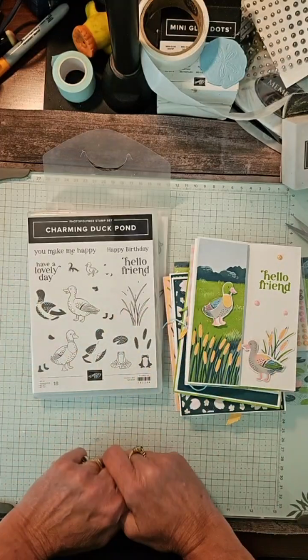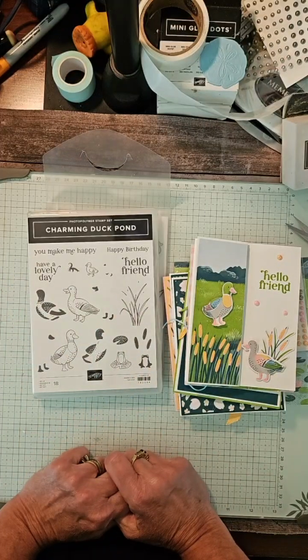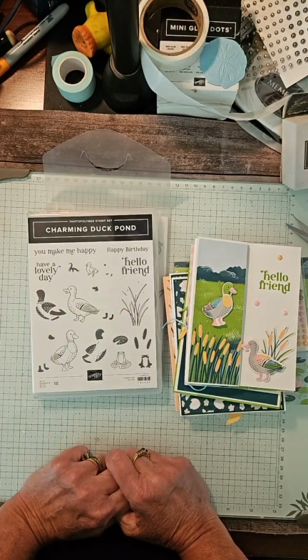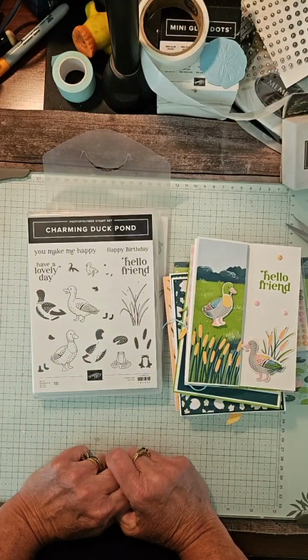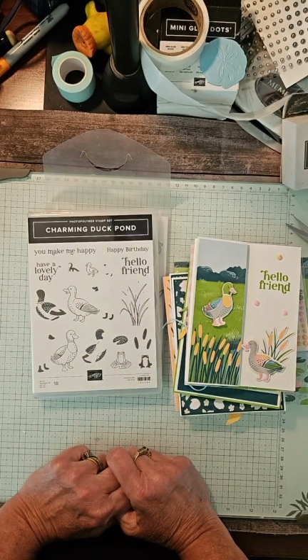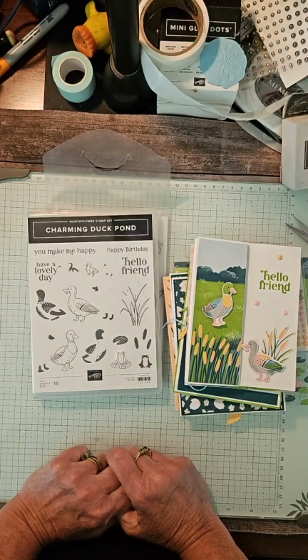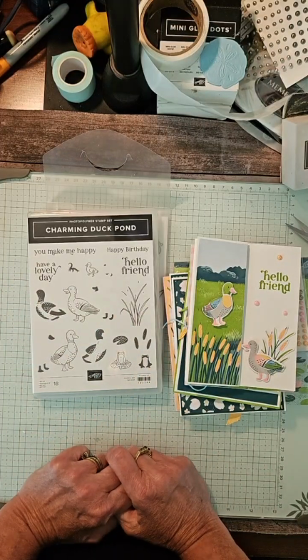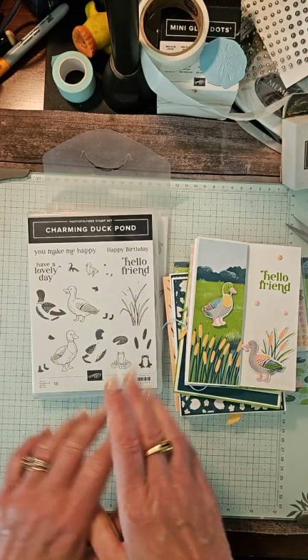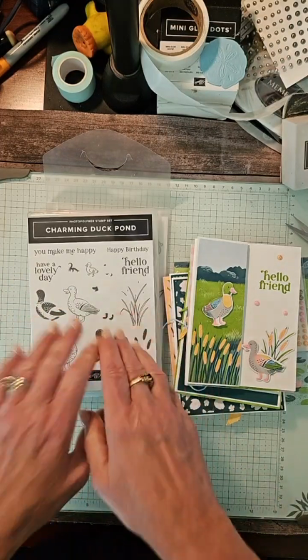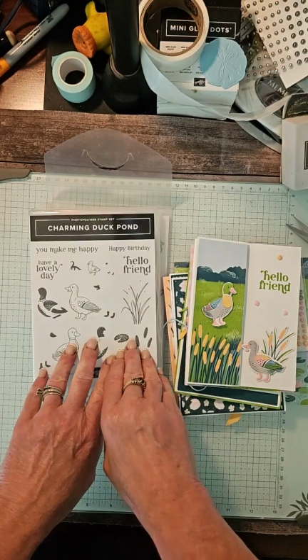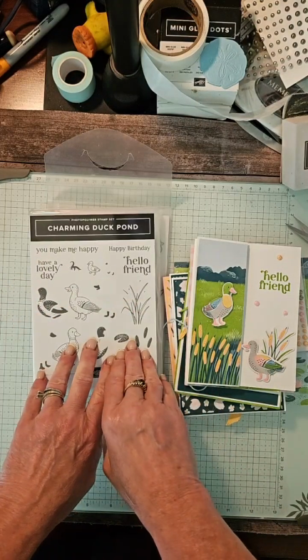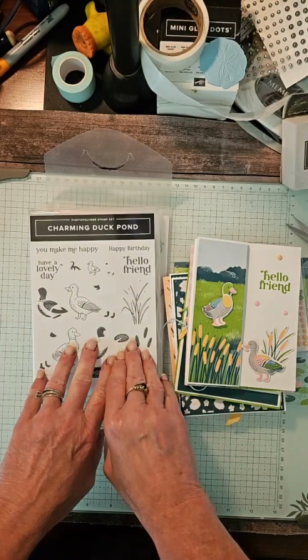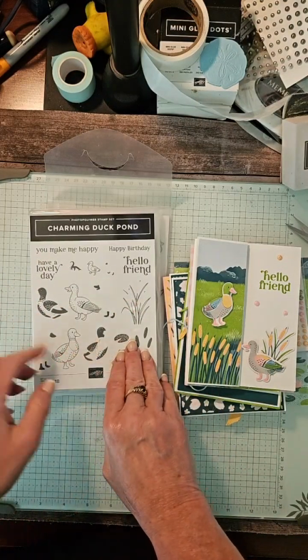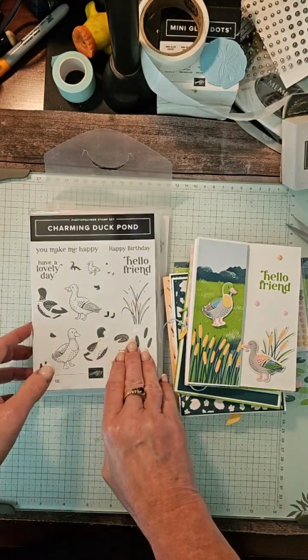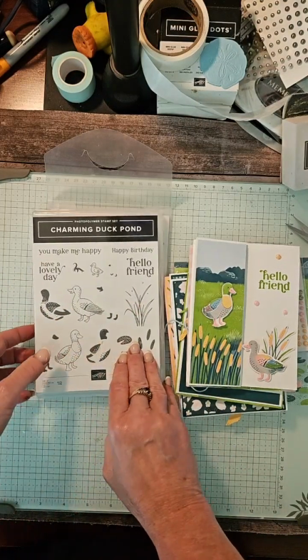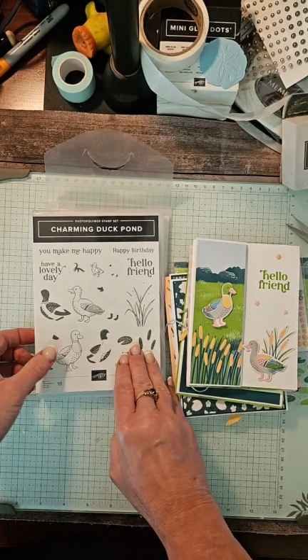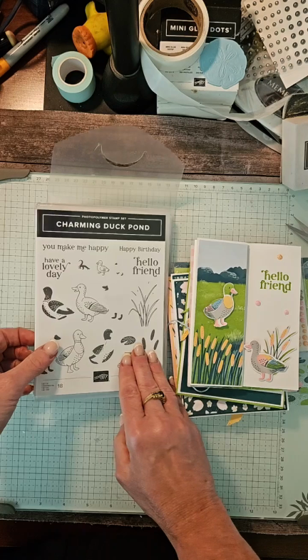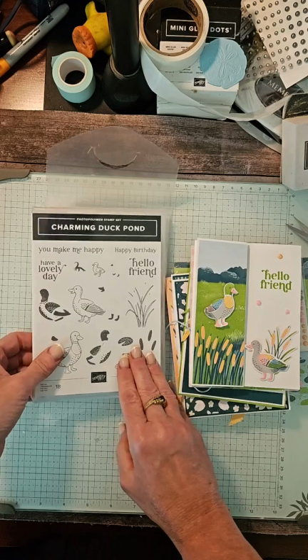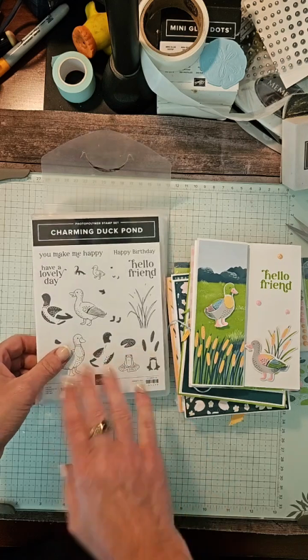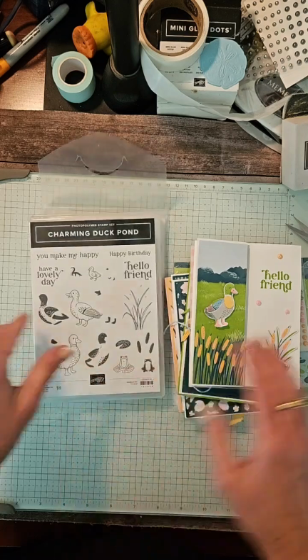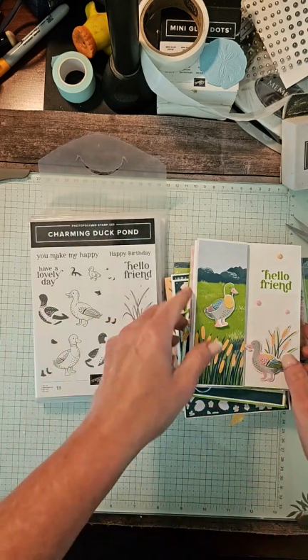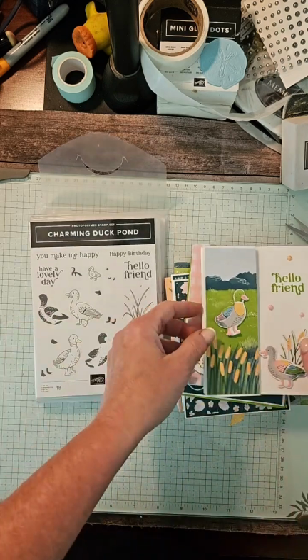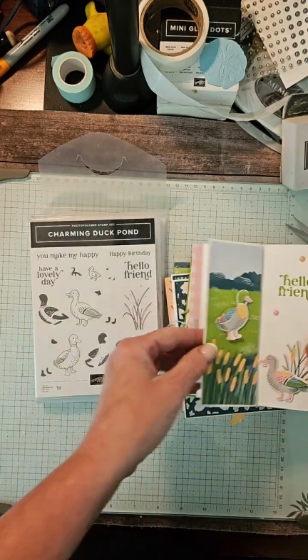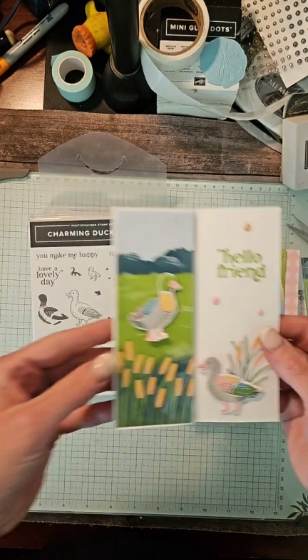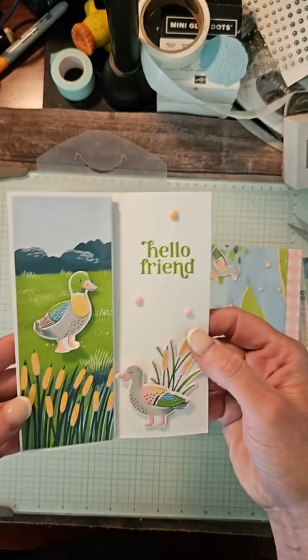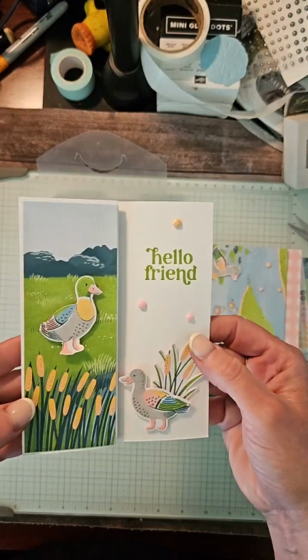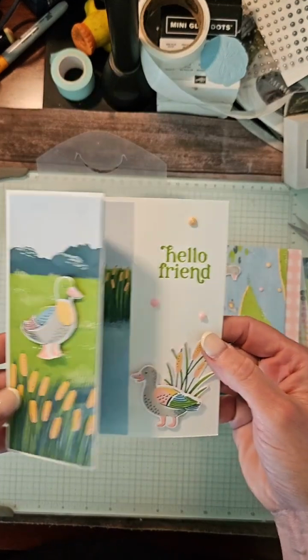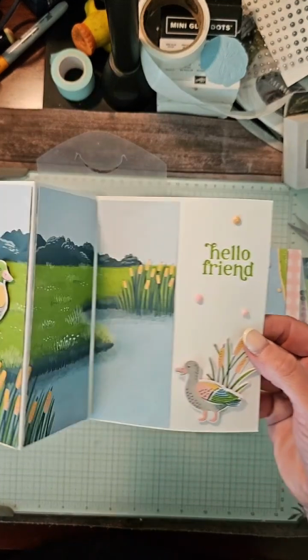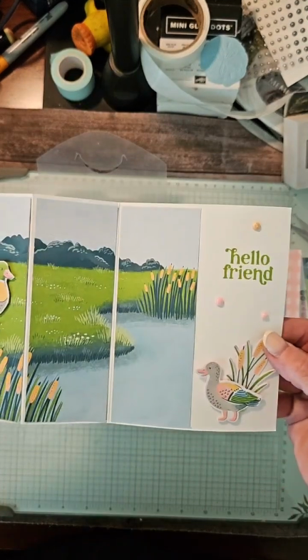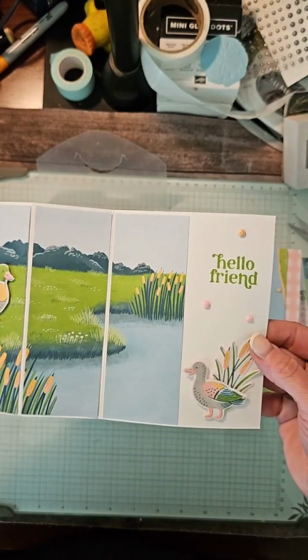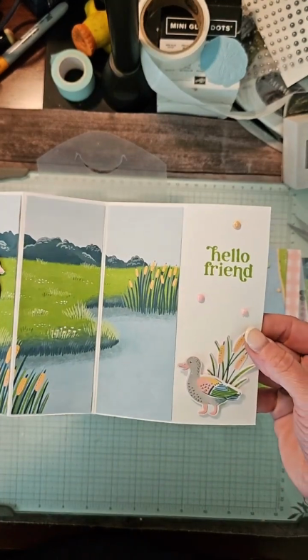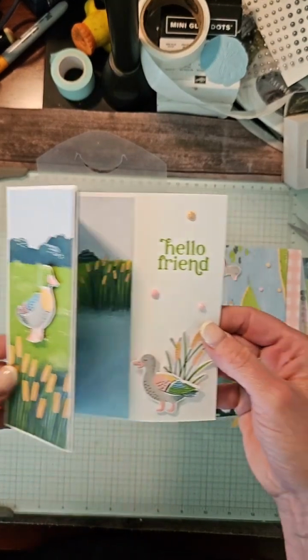It's Kathy Bedell at MyStamperspot.com. I wanted to talk to you about the Charming Duck Pond class. It's so cute. These little guys are so cute.